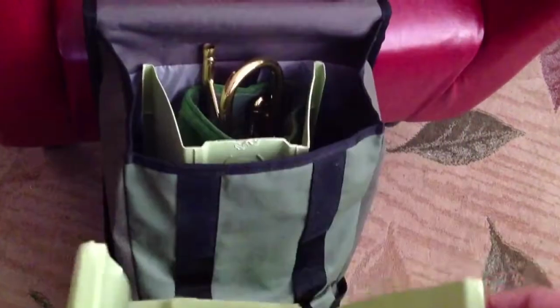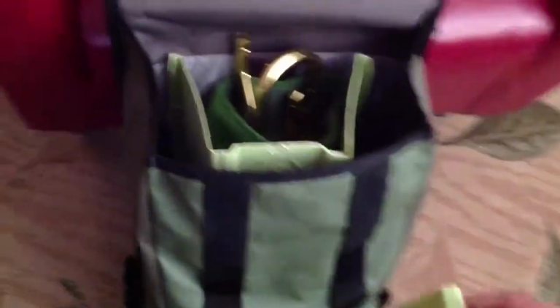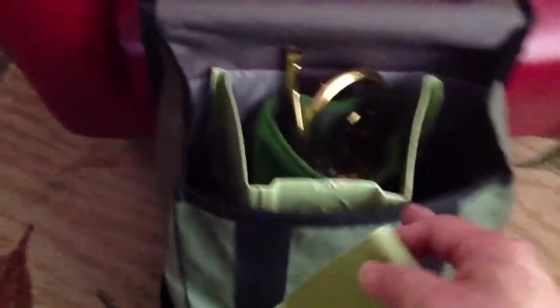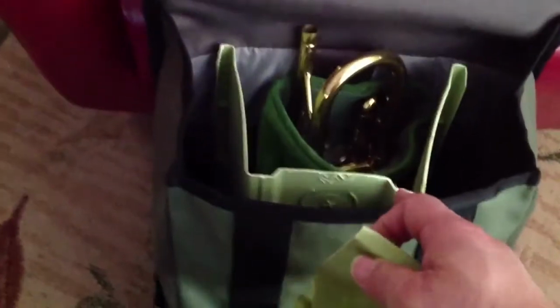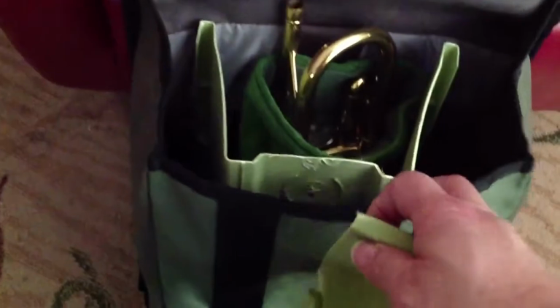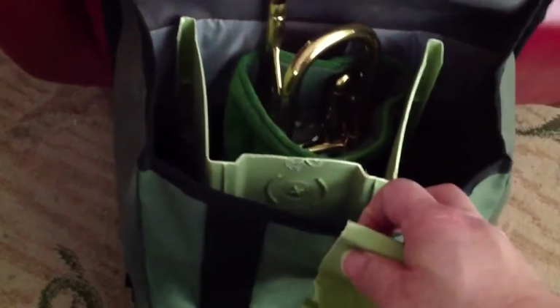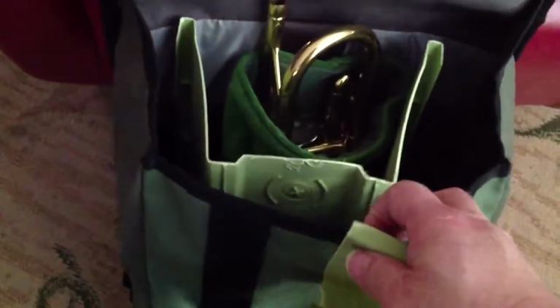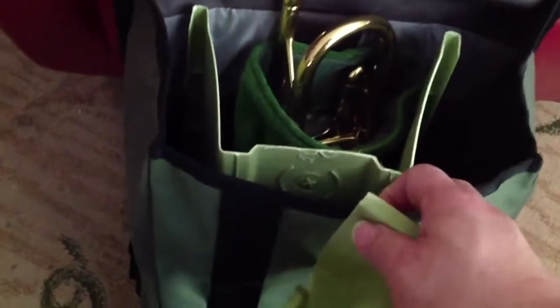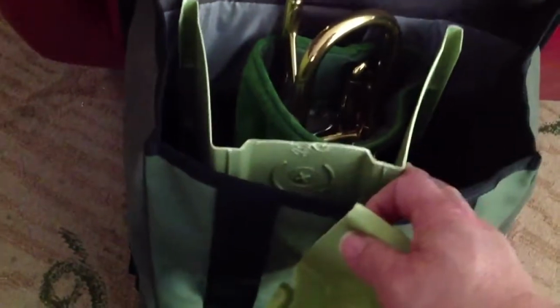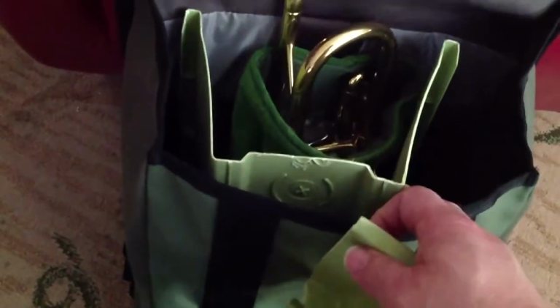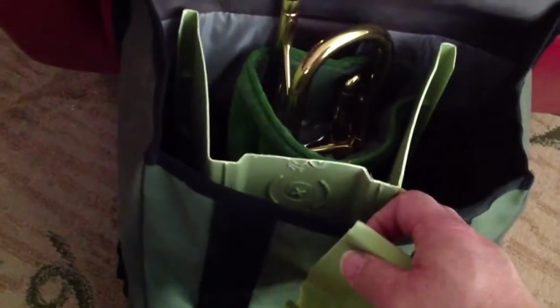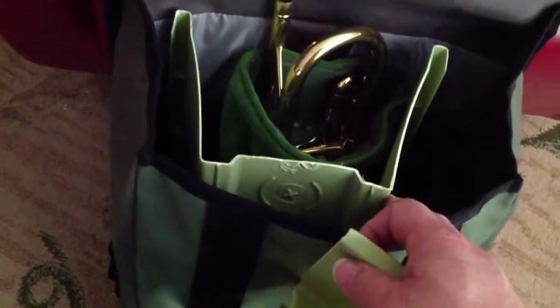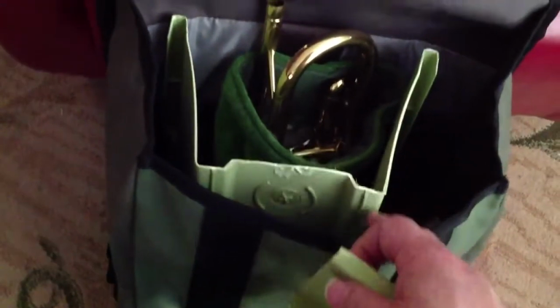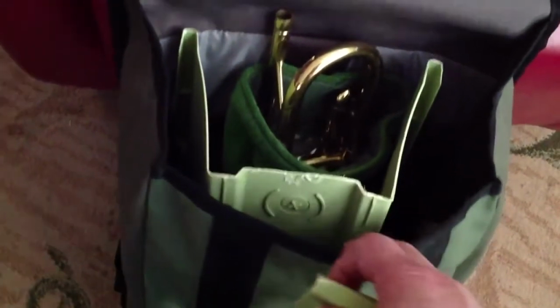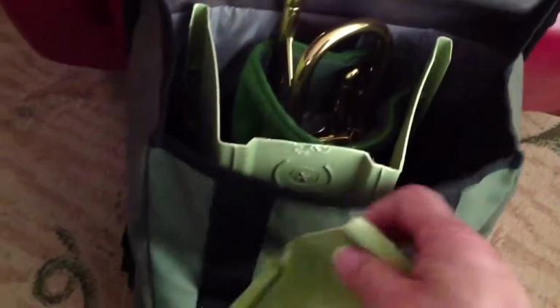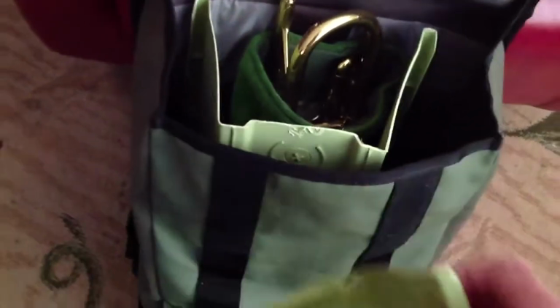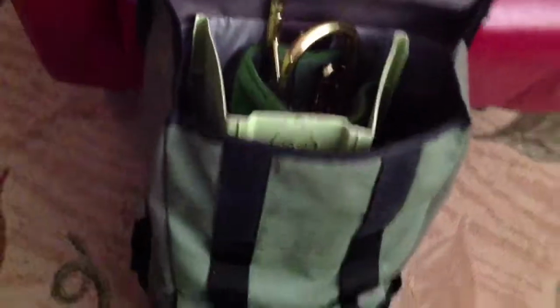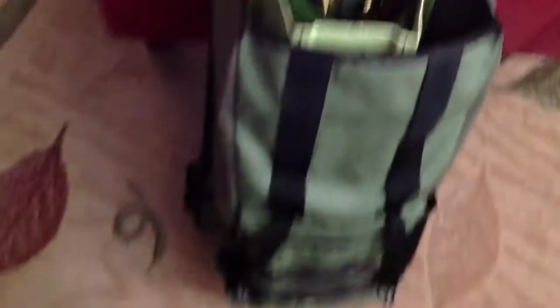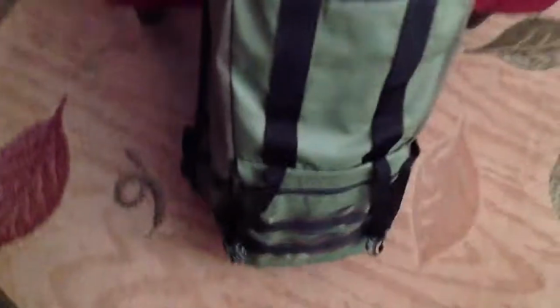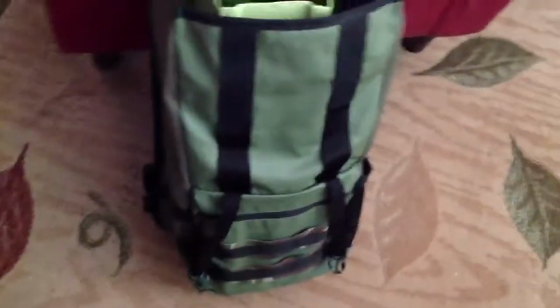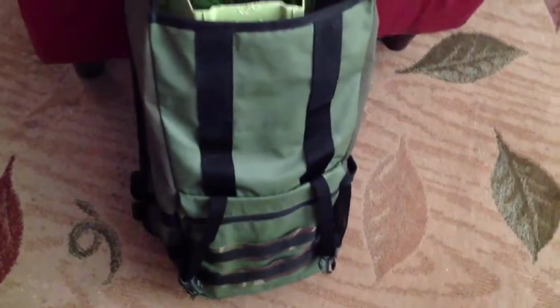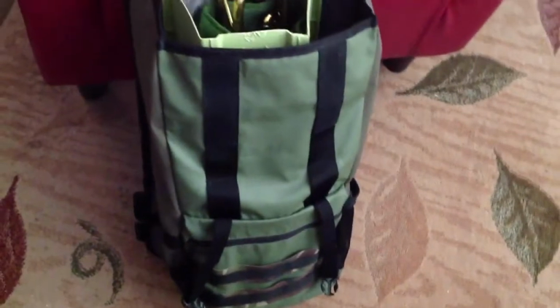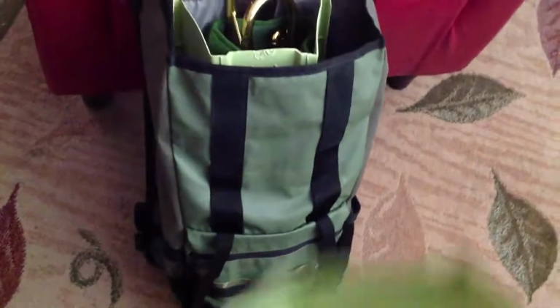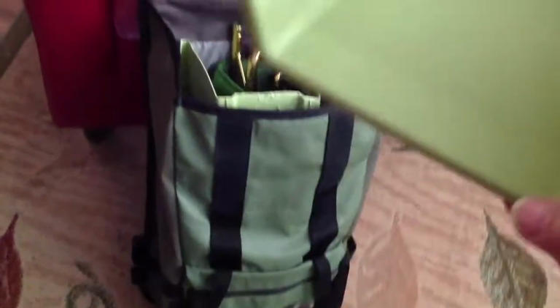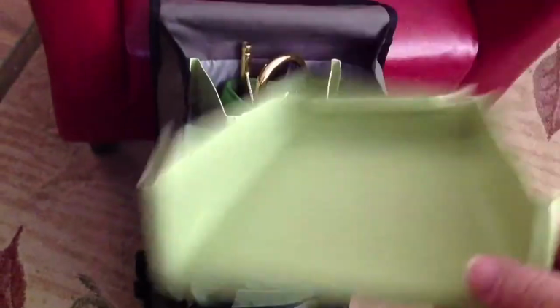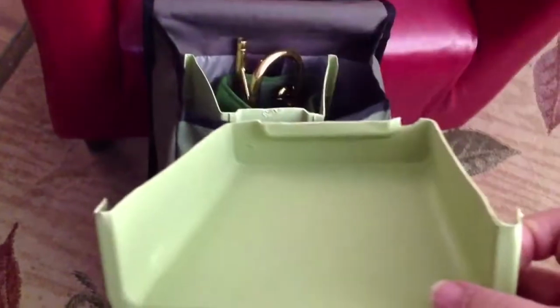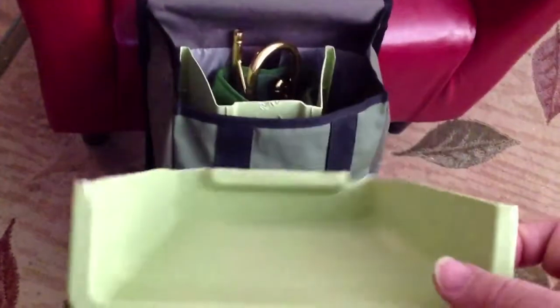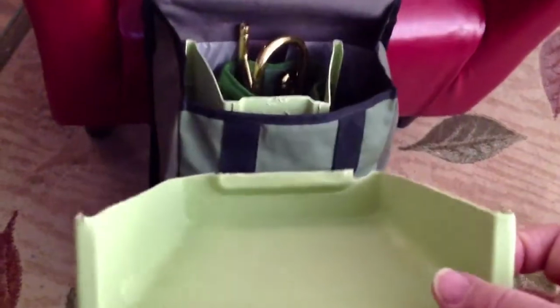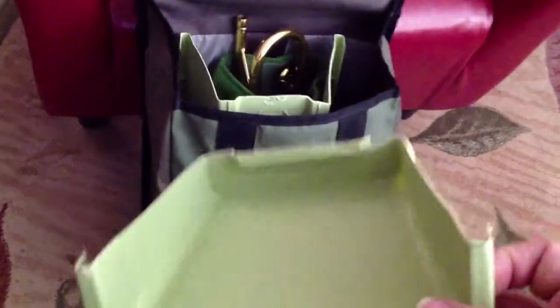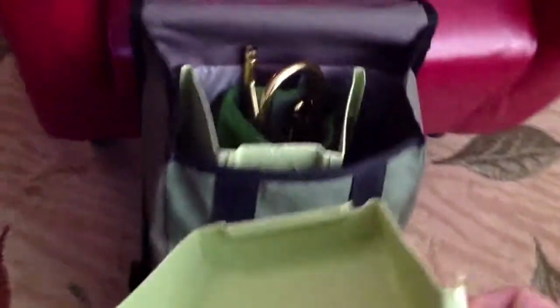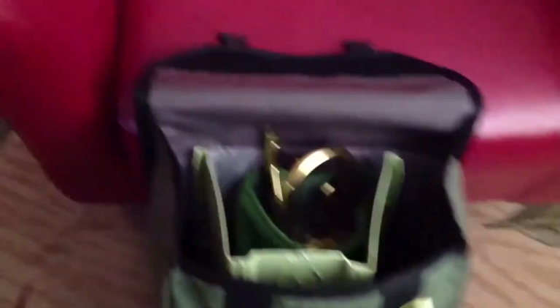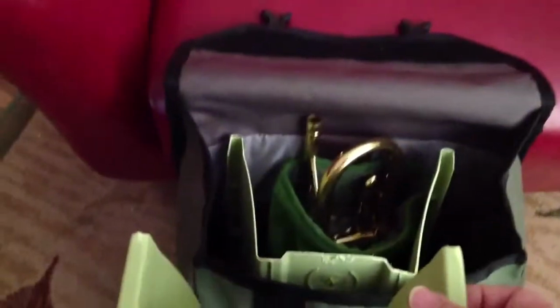This is a plastic flower planter. Originally it's about two feet, but my back is a little short, so I cut it a little shorter. This is the cap.